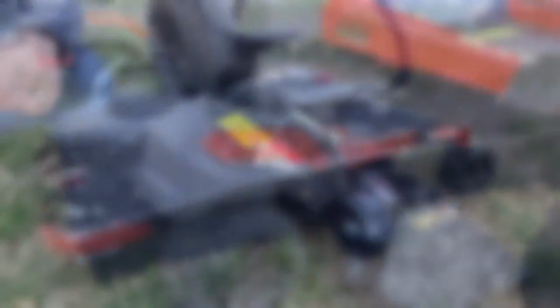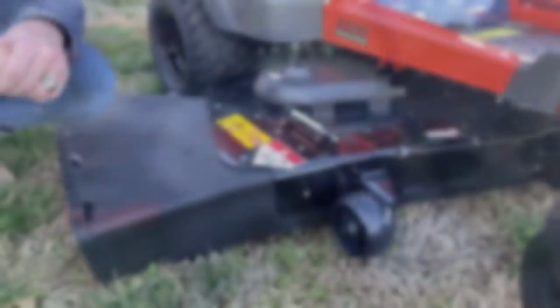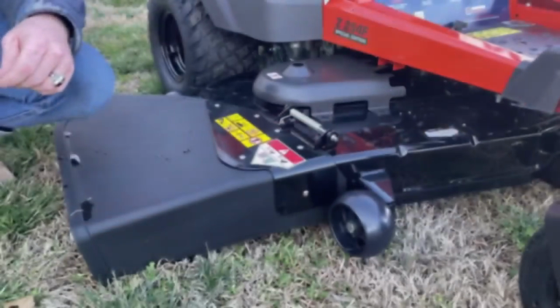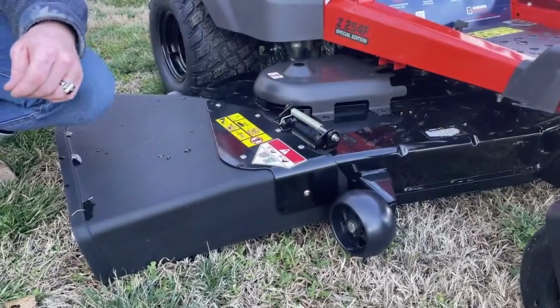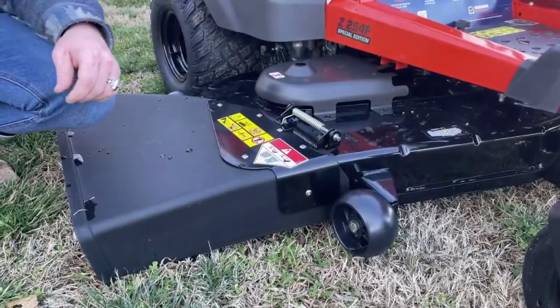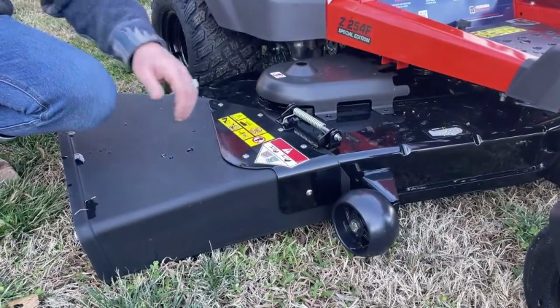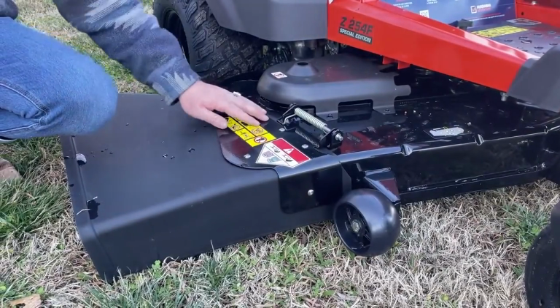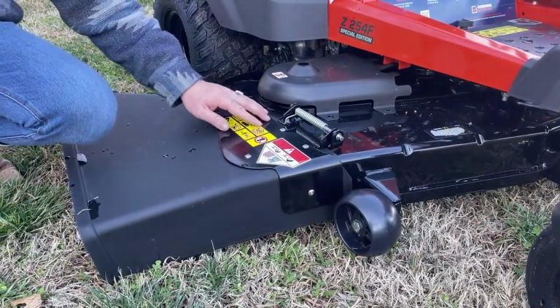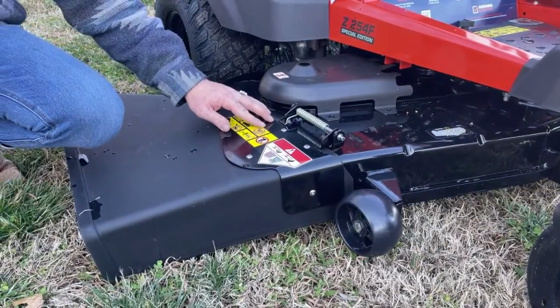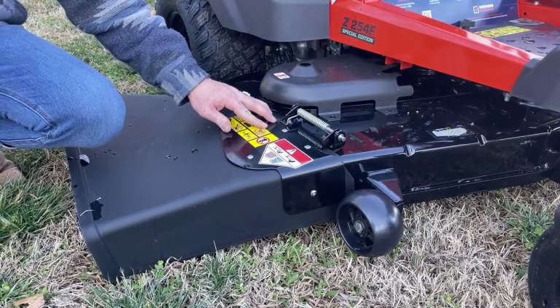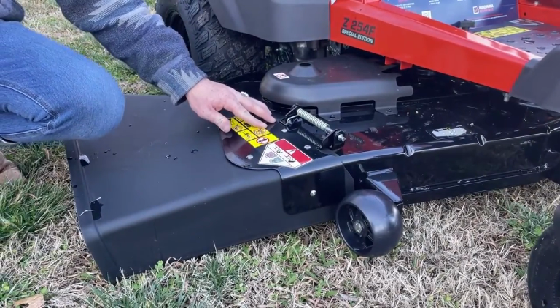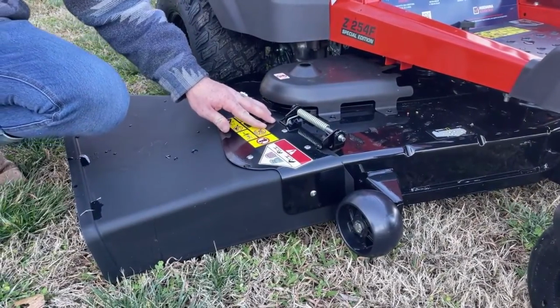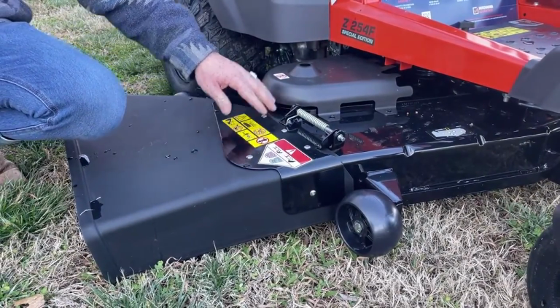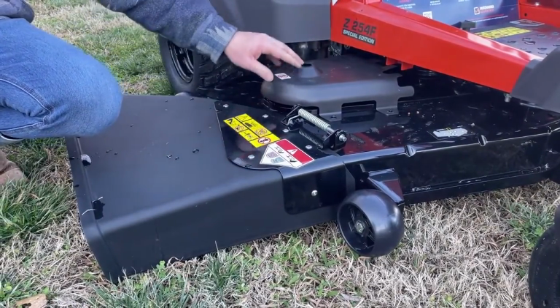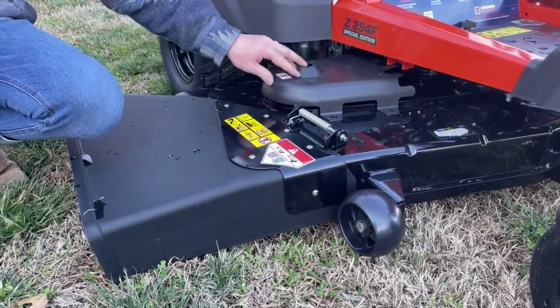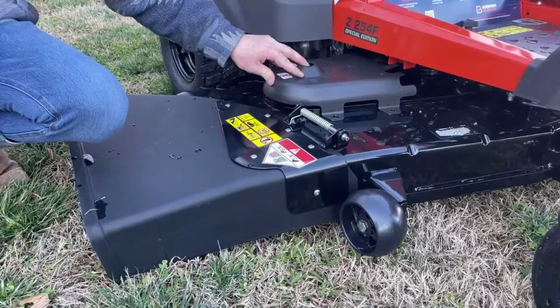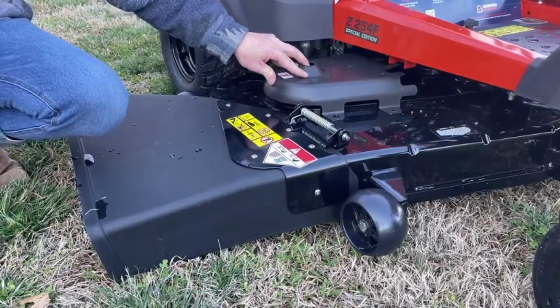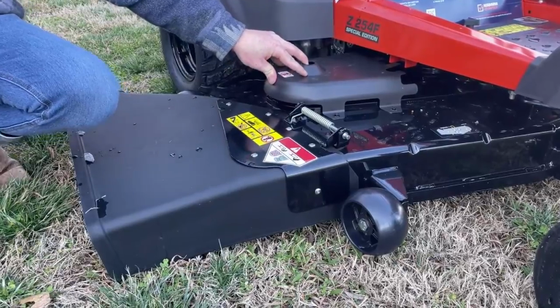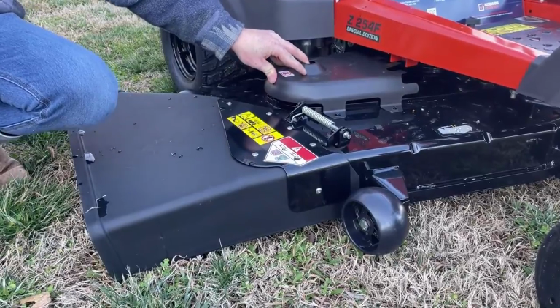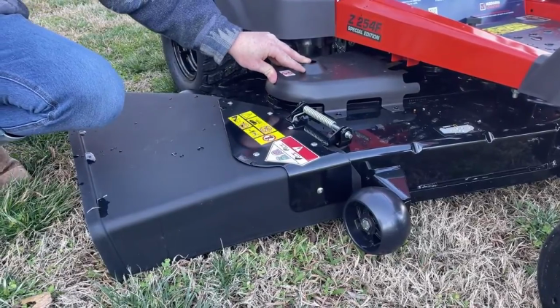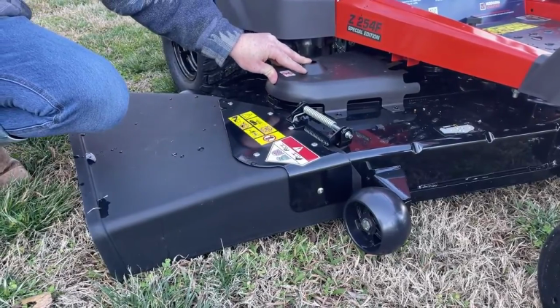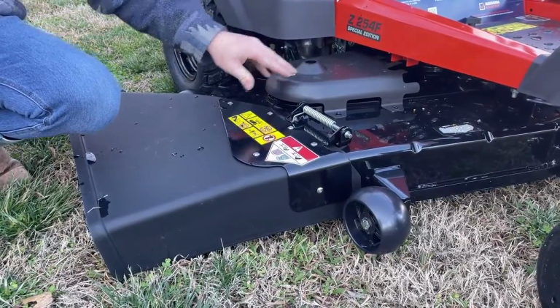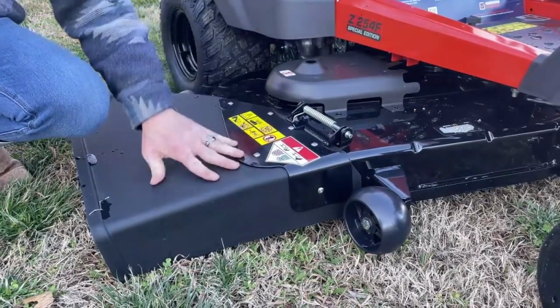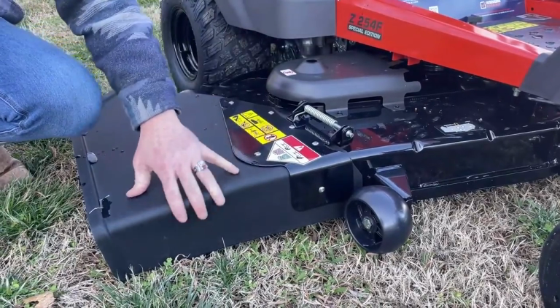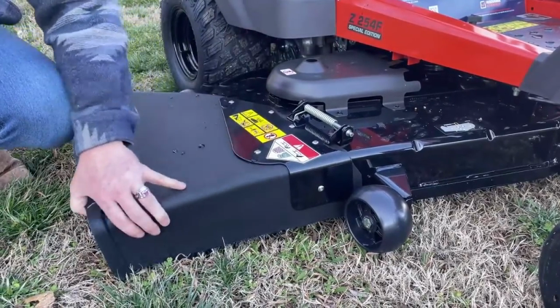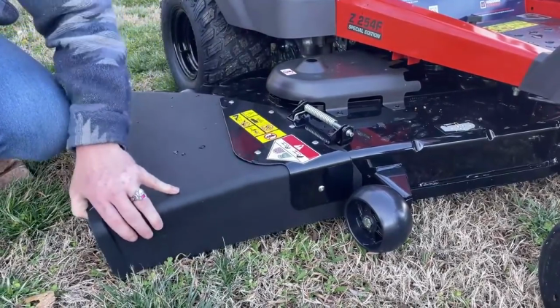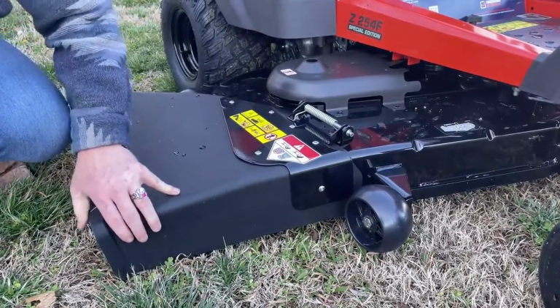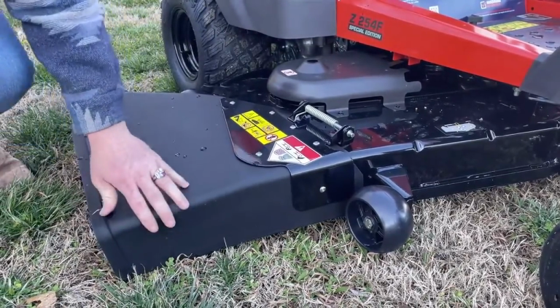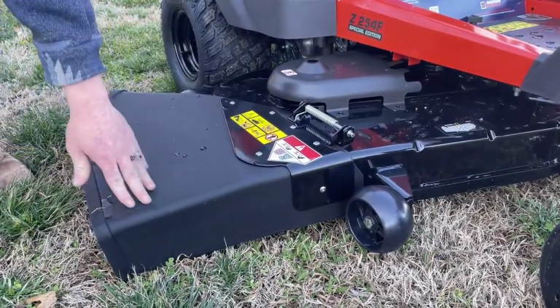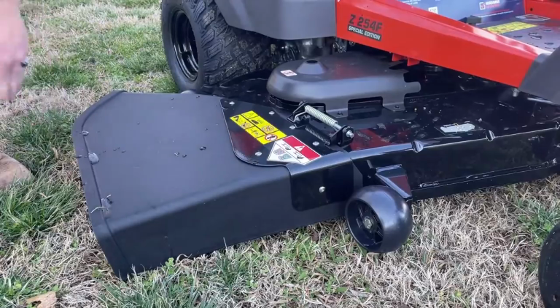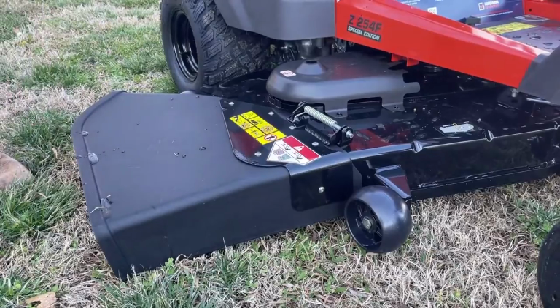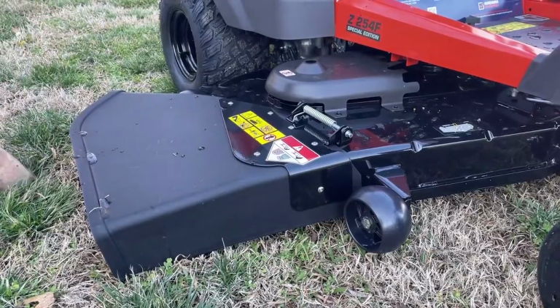Alright, so on this mower we have the black 10-gauge steel cutting deck. We have the place here for your greasable spindles. We have your plastic deck chute that comes out right here — pretty standard.